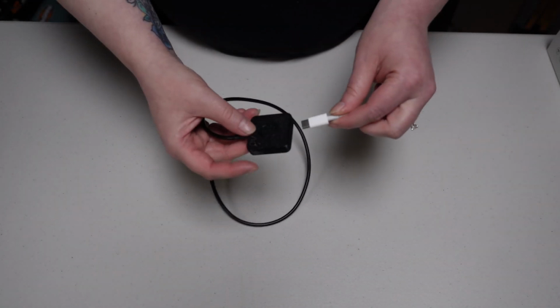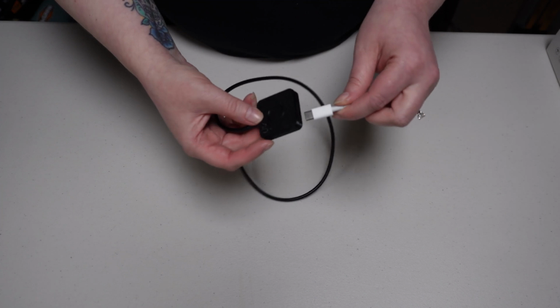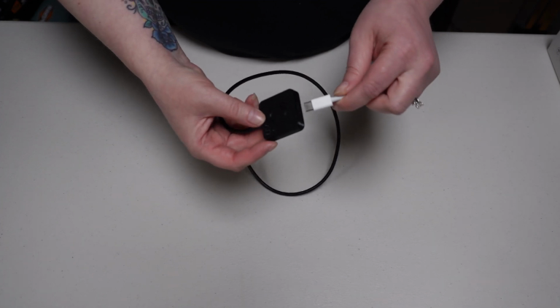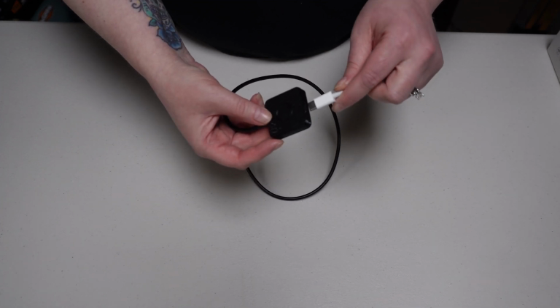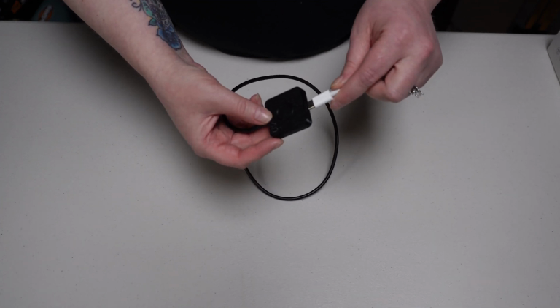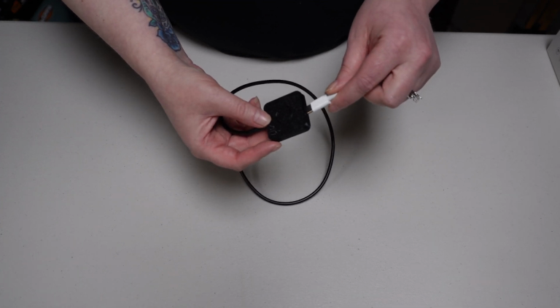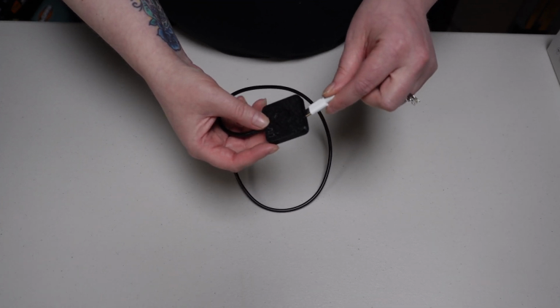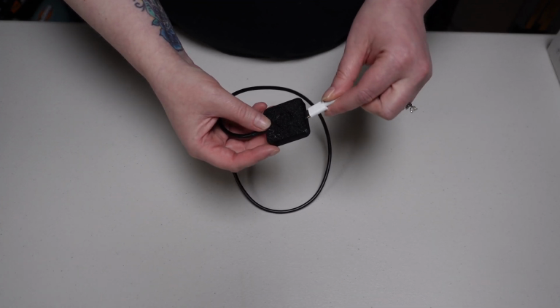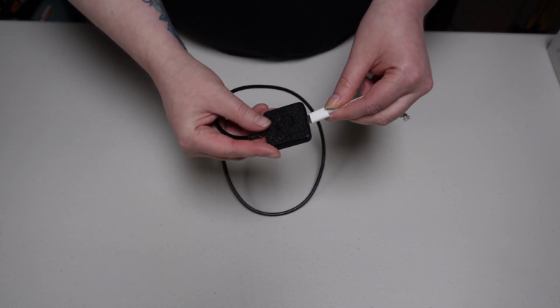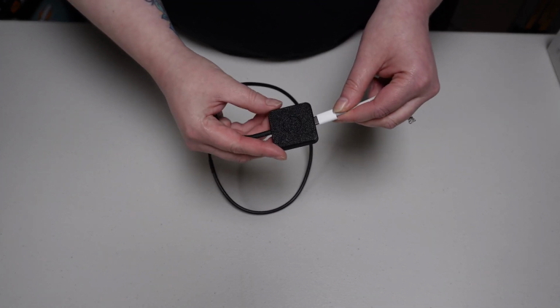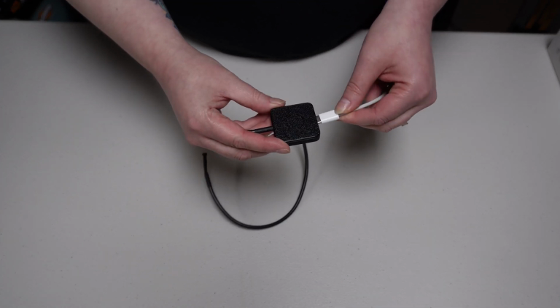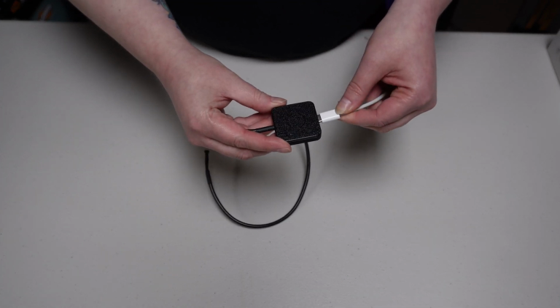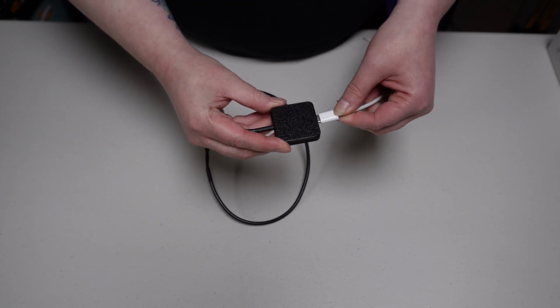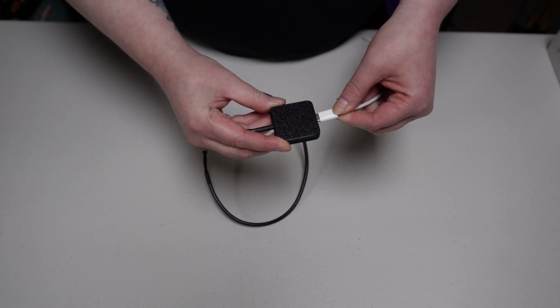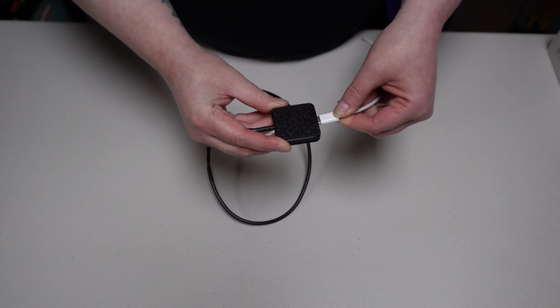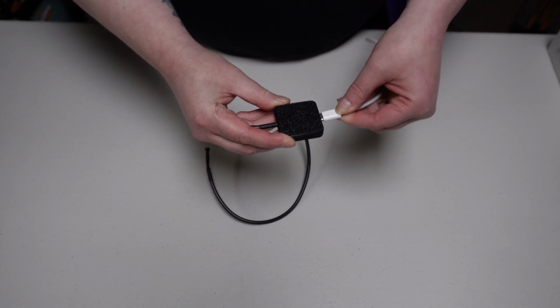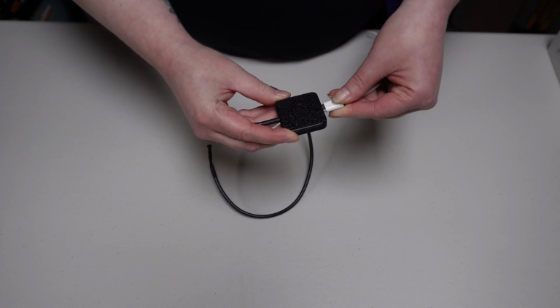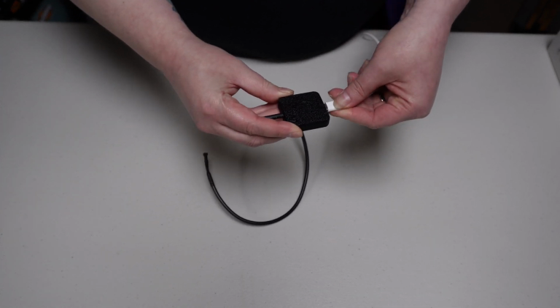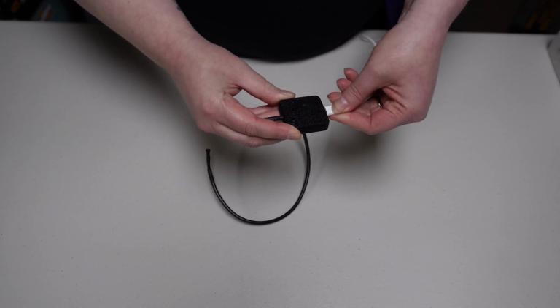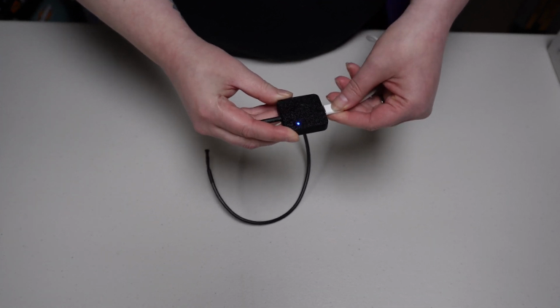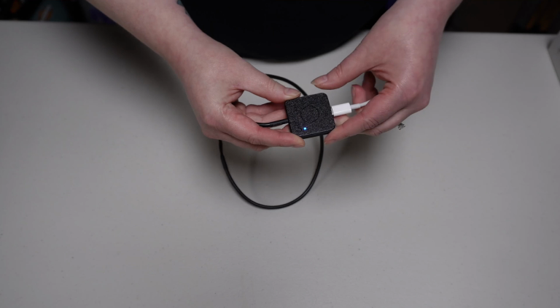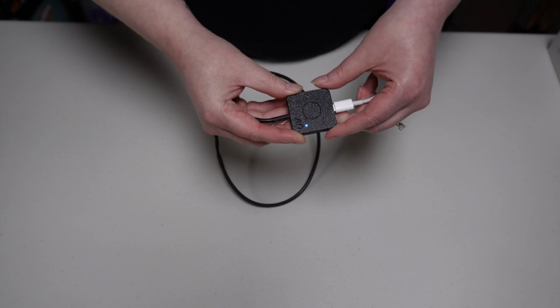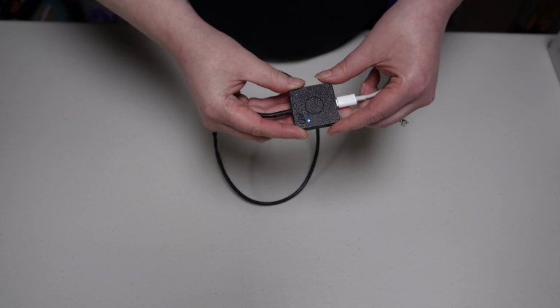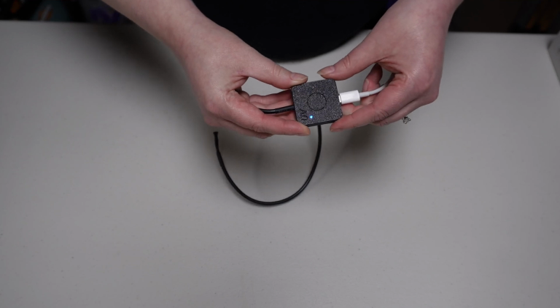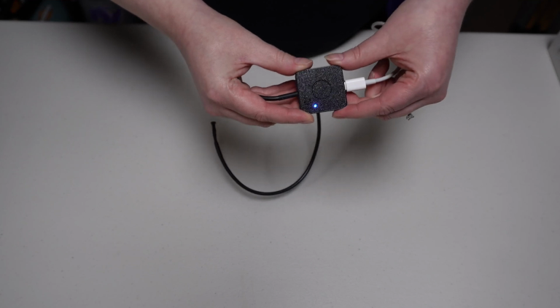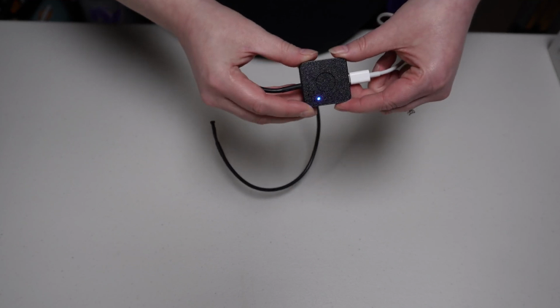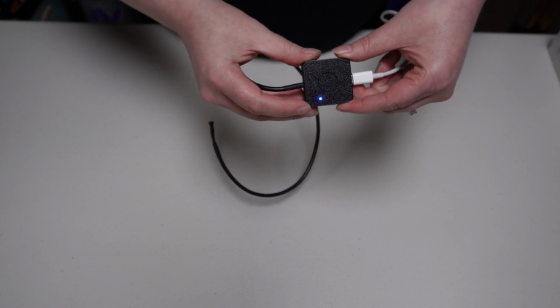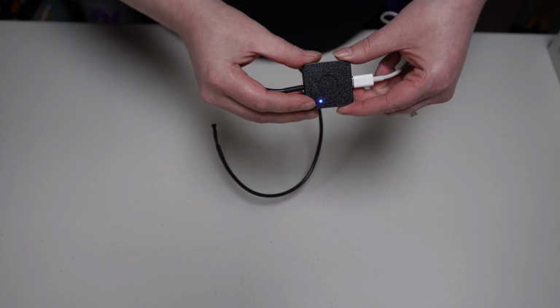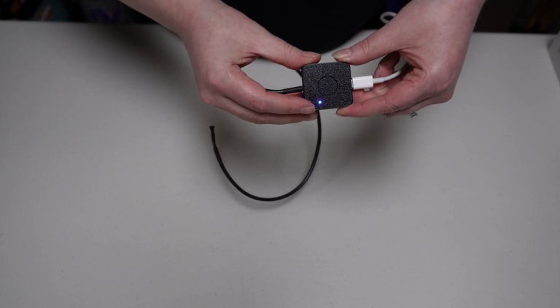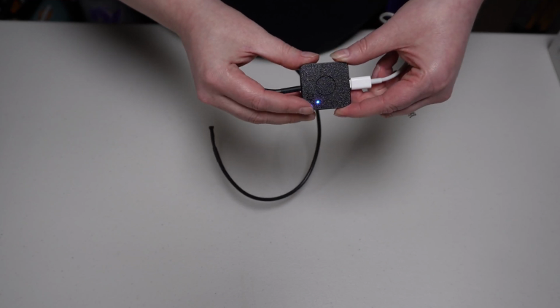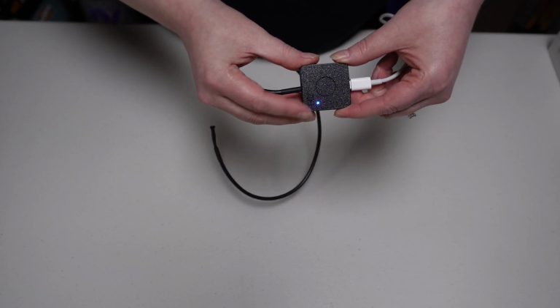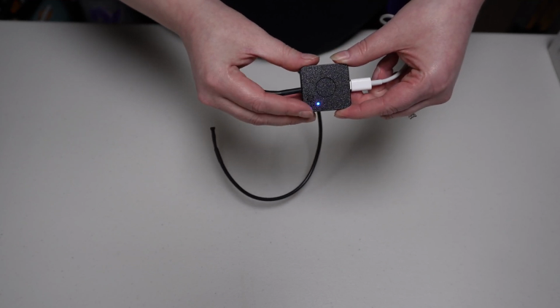Before you get started, you always want to power it up just to make sure that it's functioning correctly. You'll know that when you get the solid blue light.